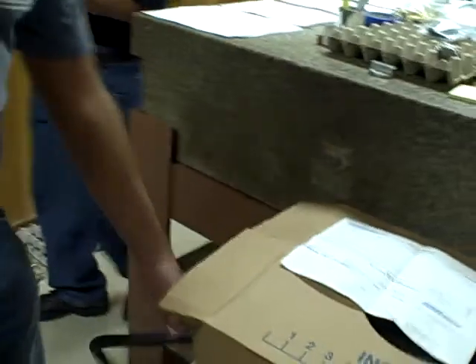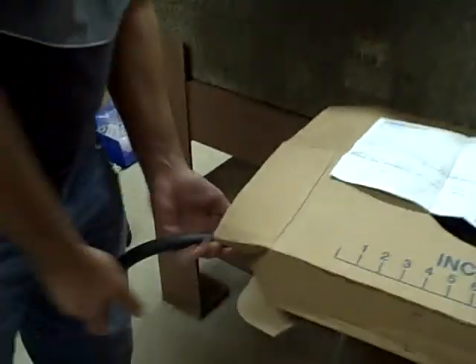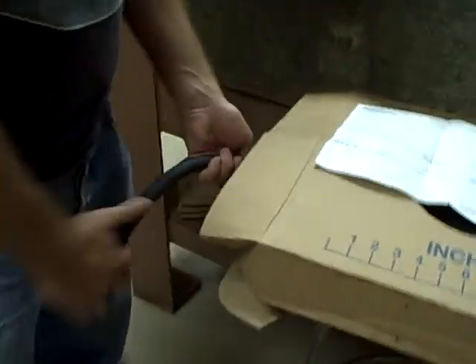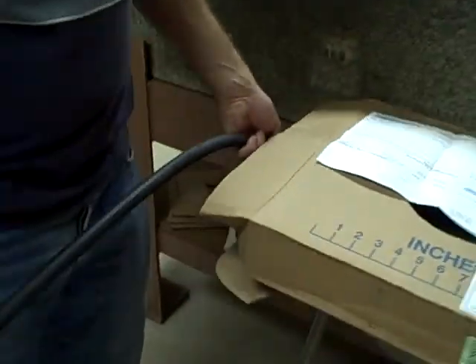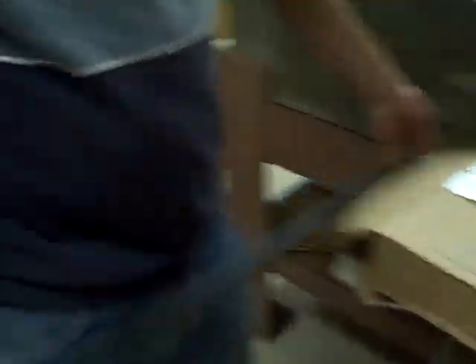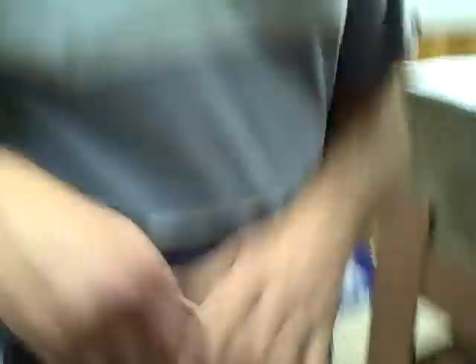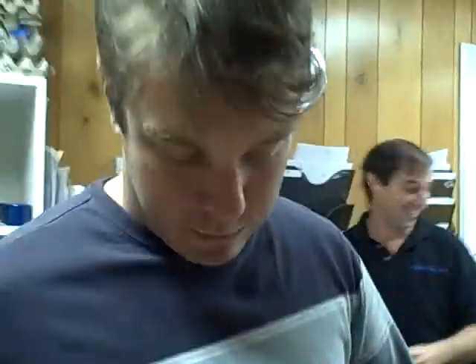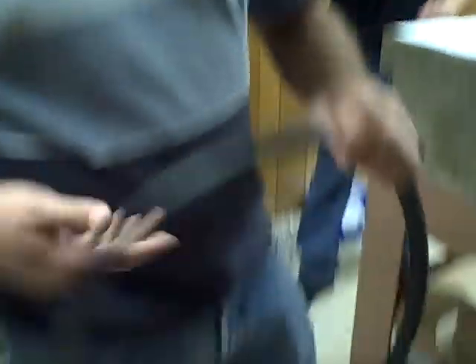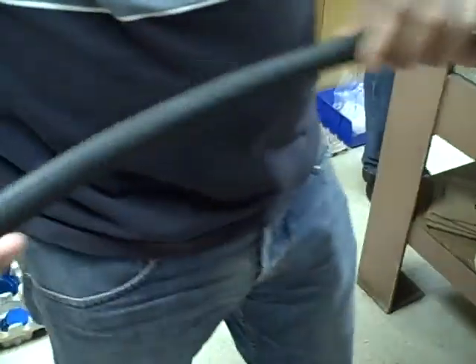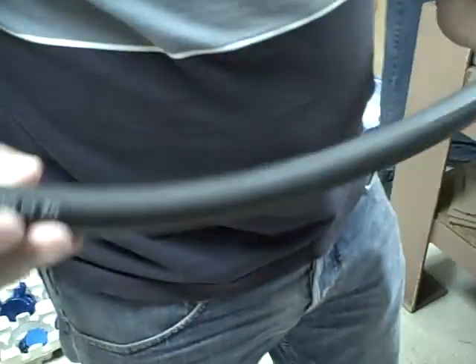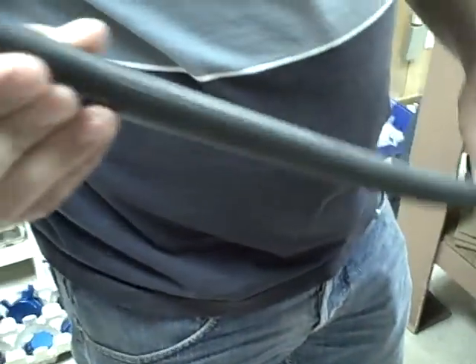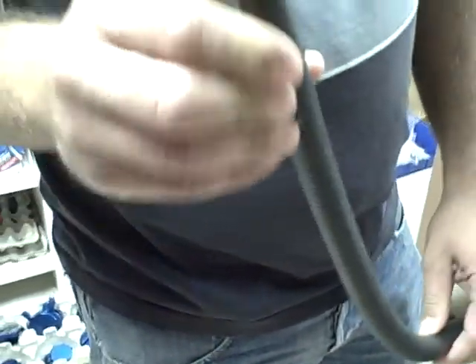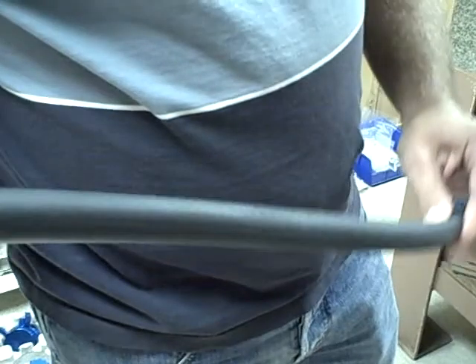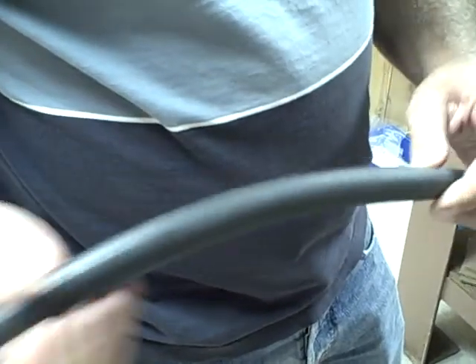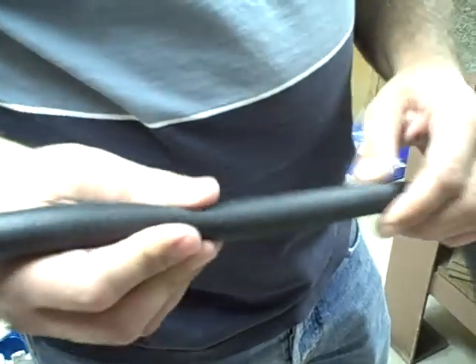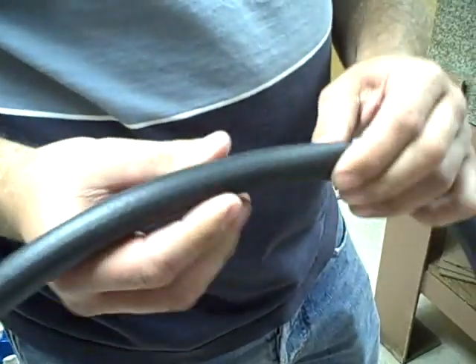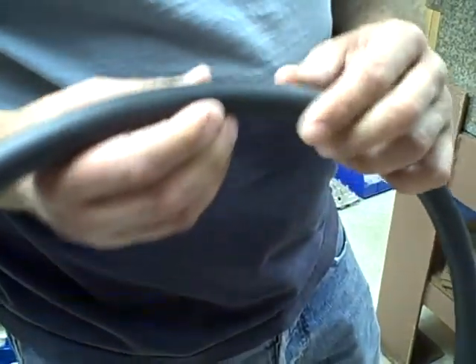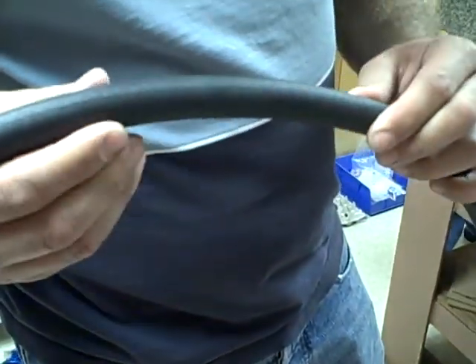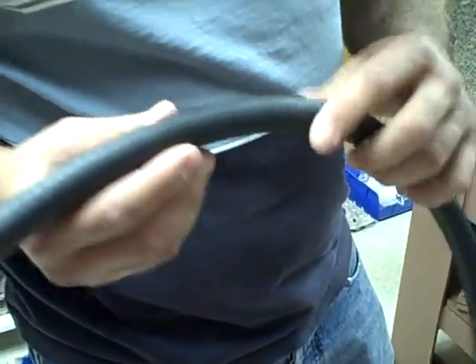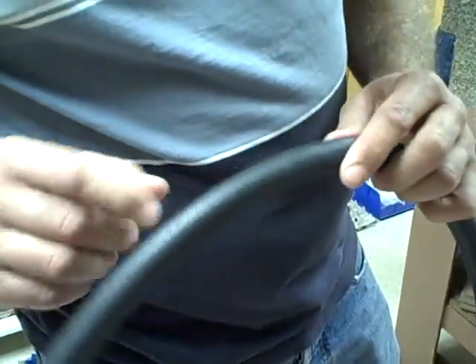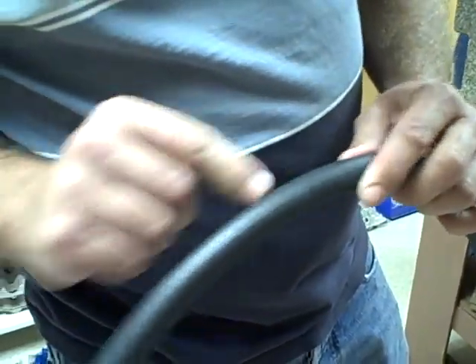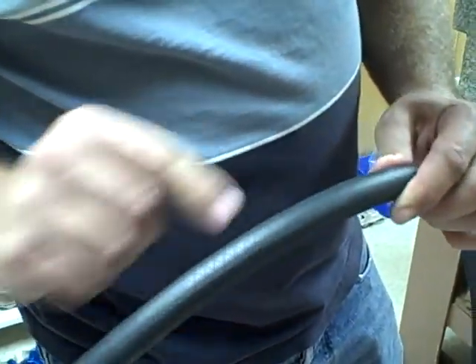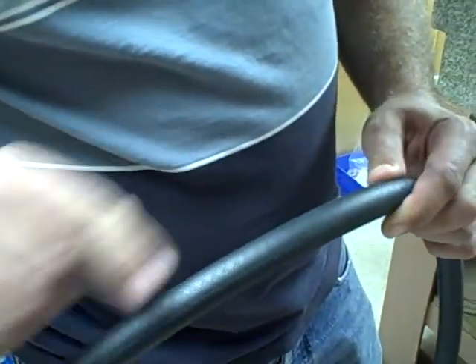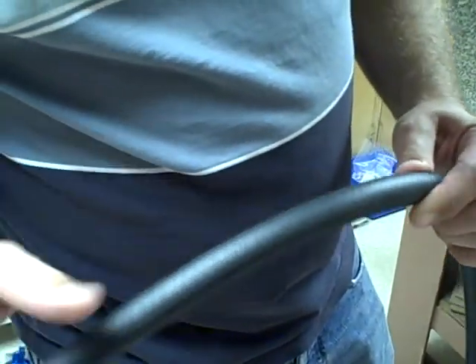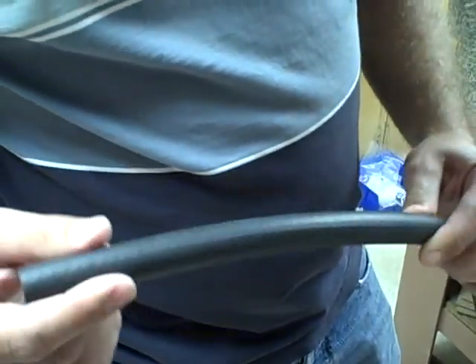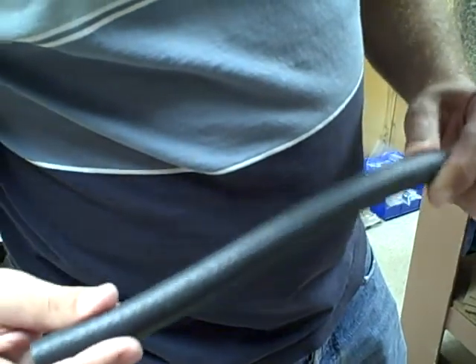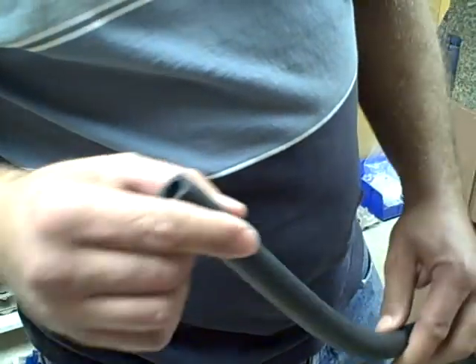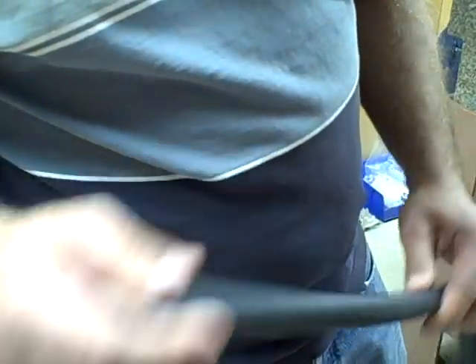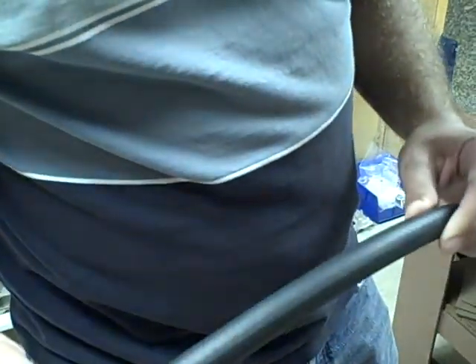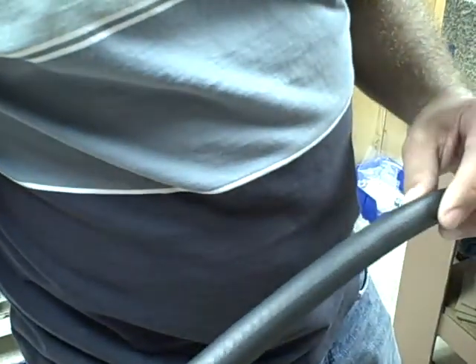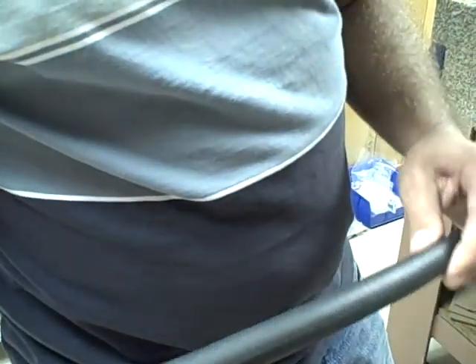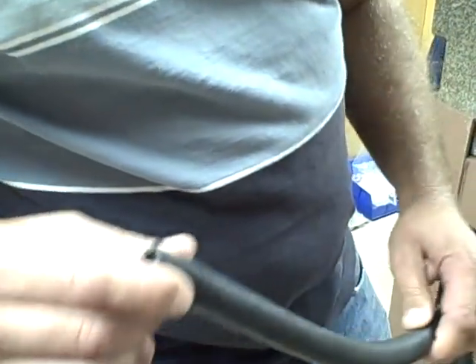Let's examine this PCV hose. It seems a little softer than the other stuff, but I can see there's some type of binder in there that may help.